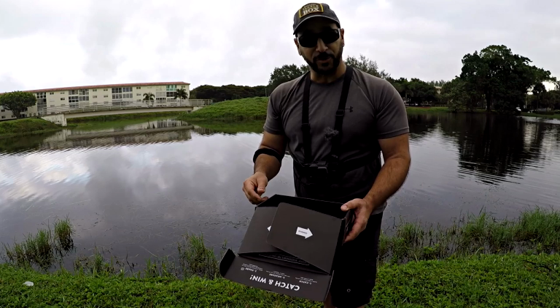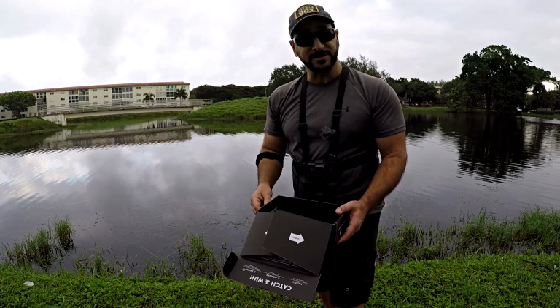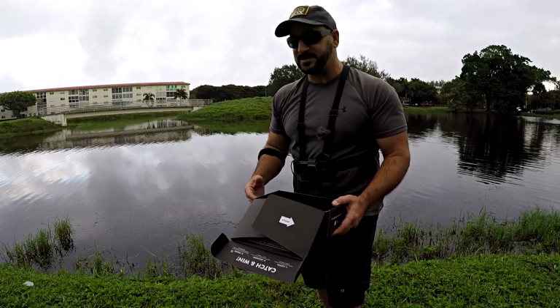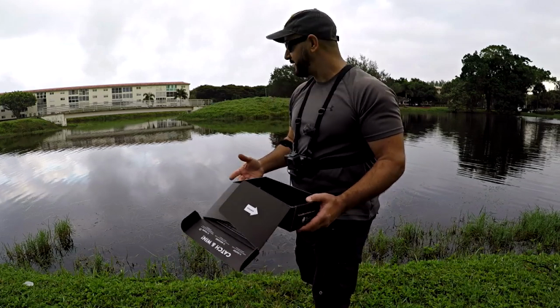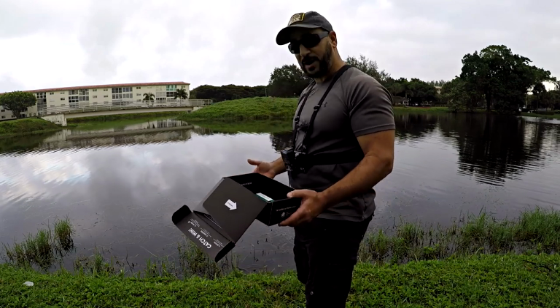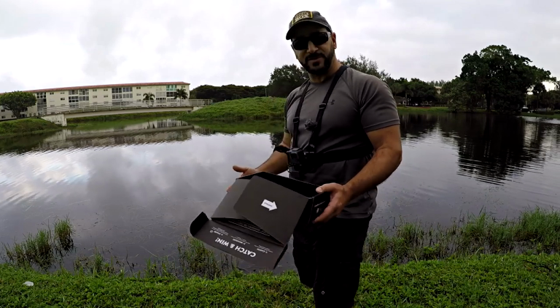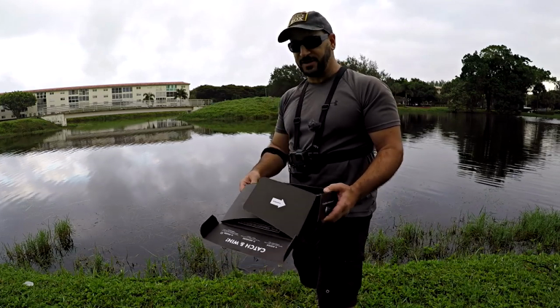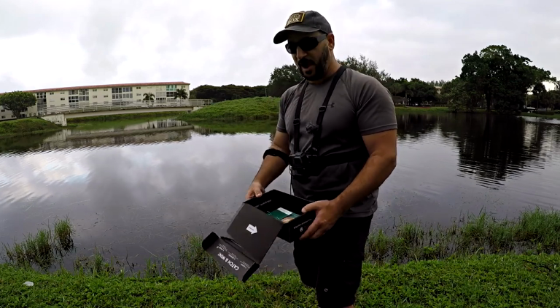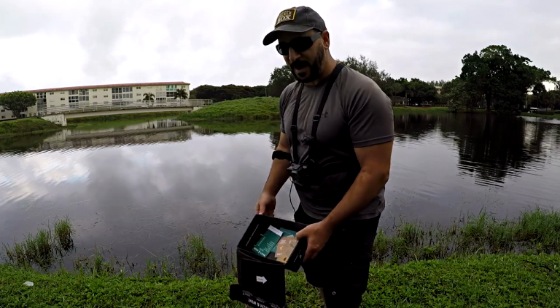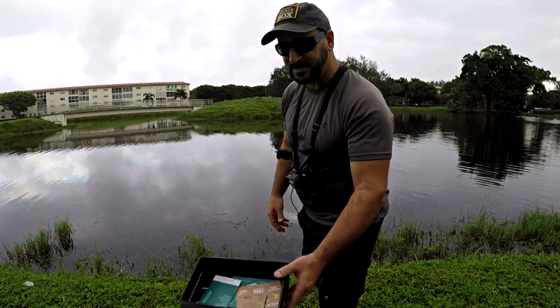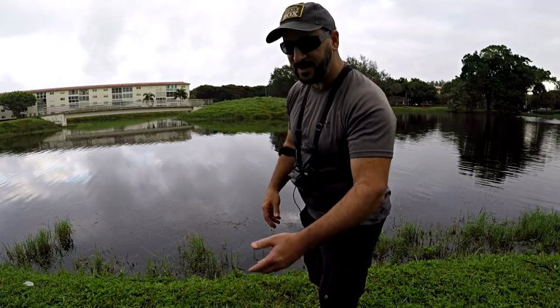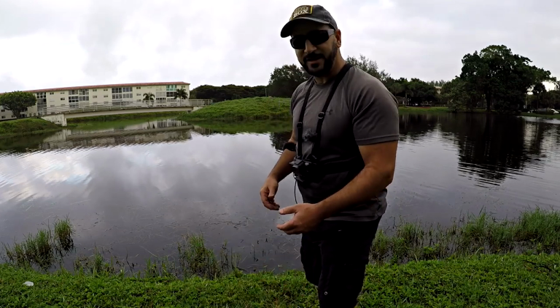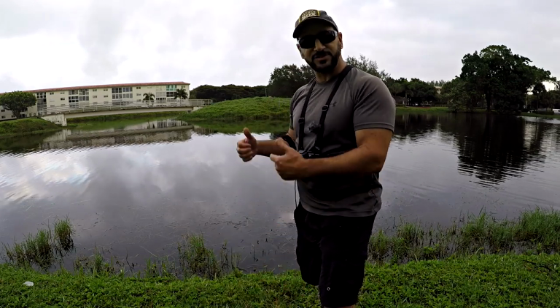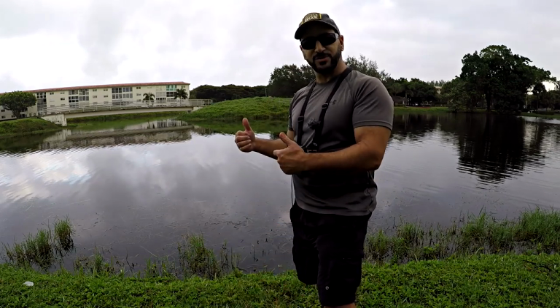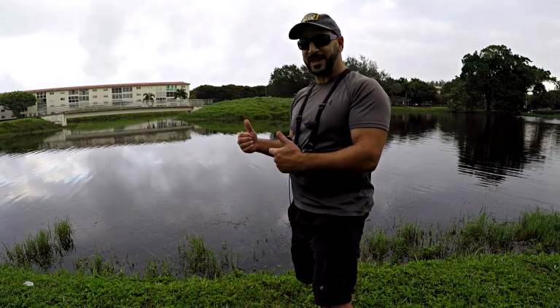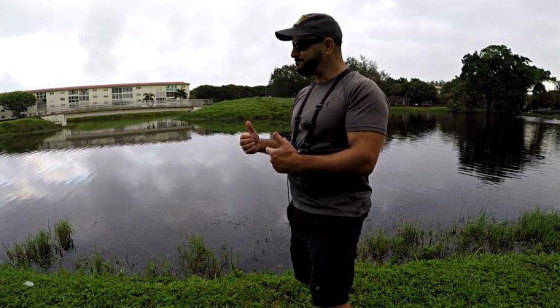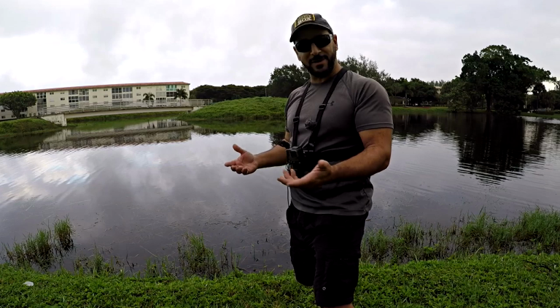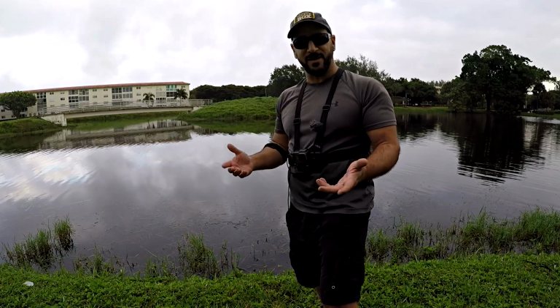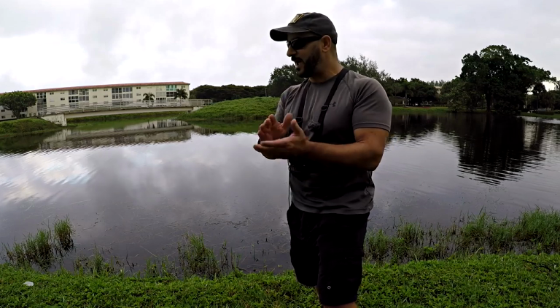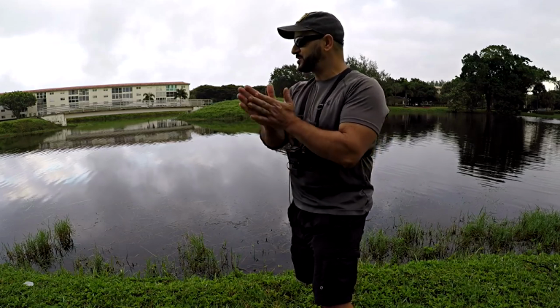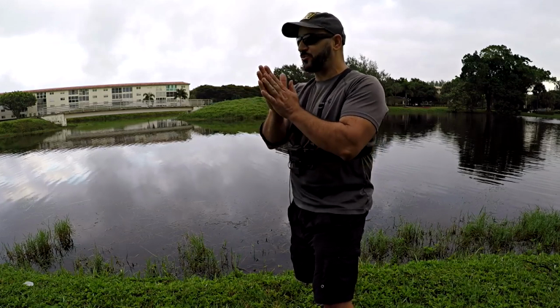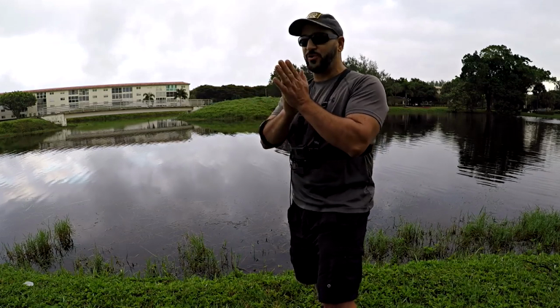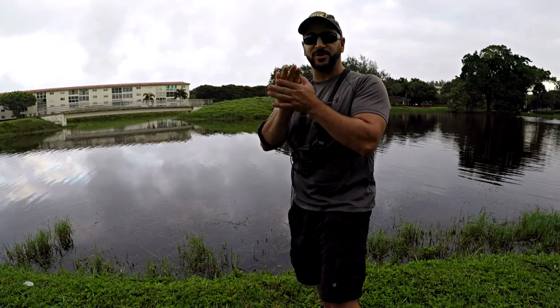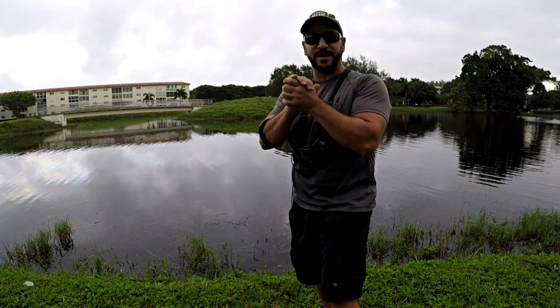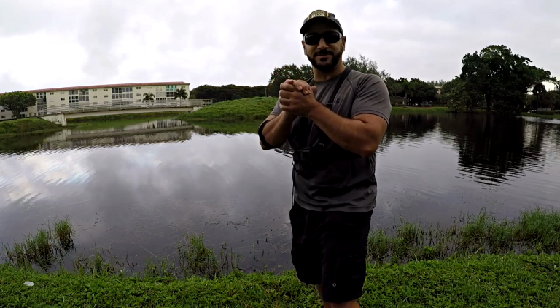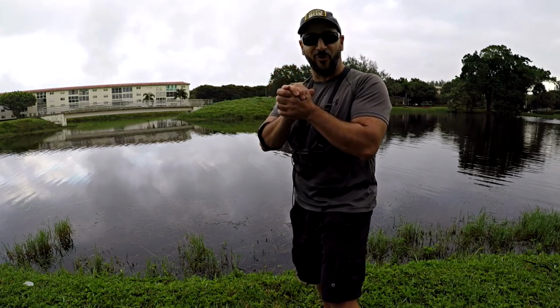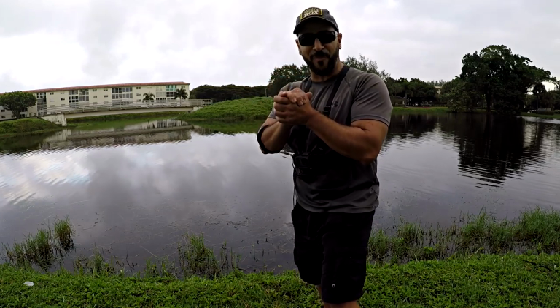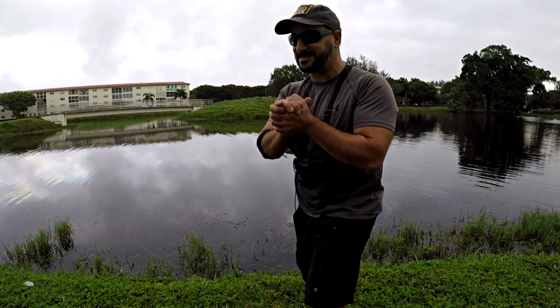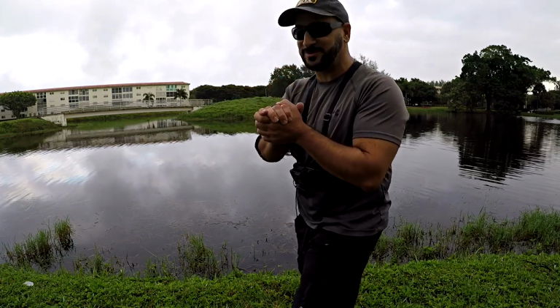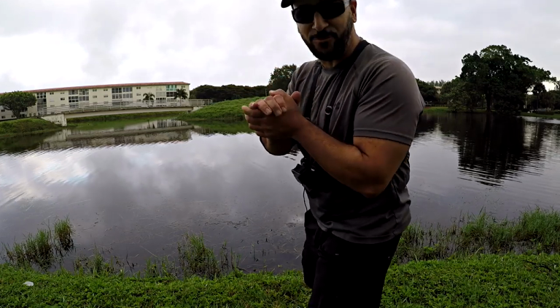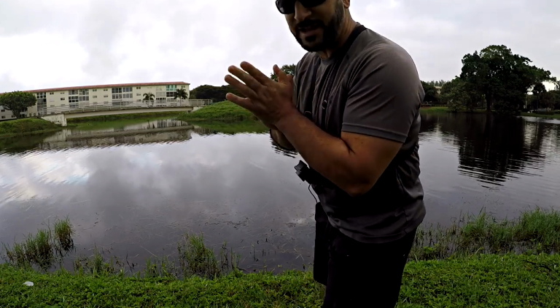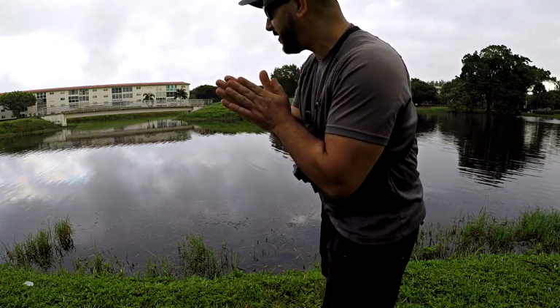Killer box, guys — as promised, there it is. Unboxing done. Now let's try and do a slam. If not, we're just going to throw until we catch some Florida bass and see what this morning has to offer.